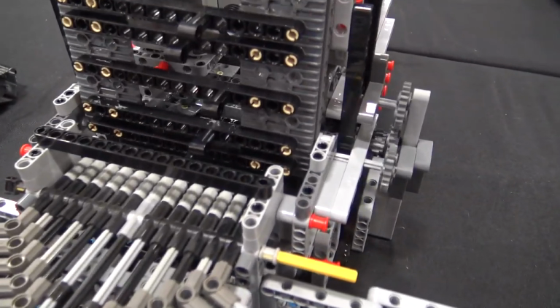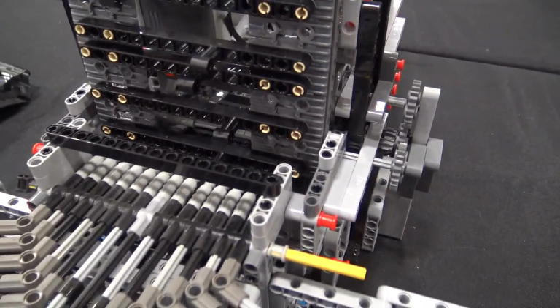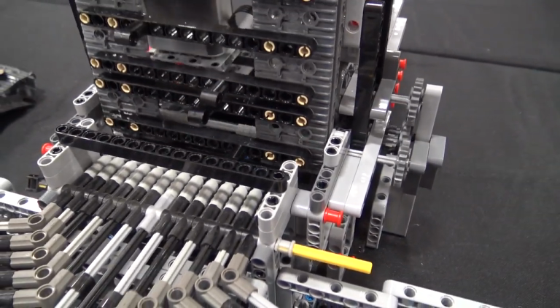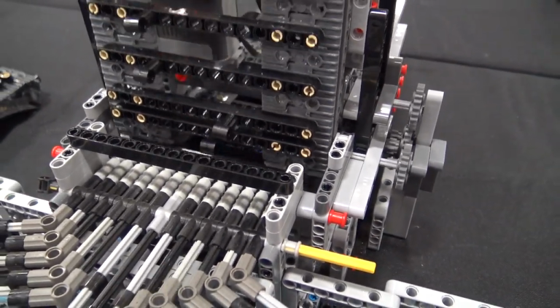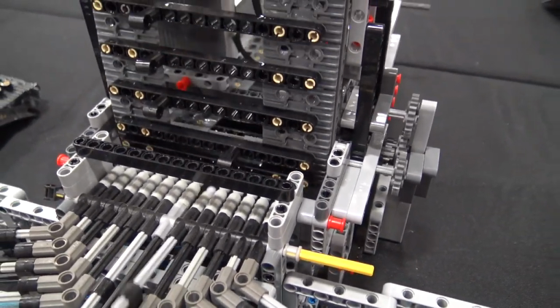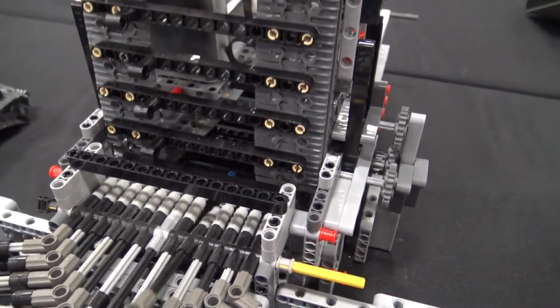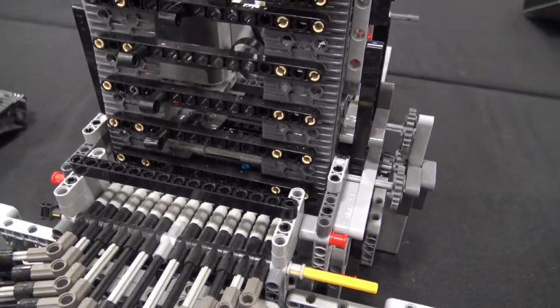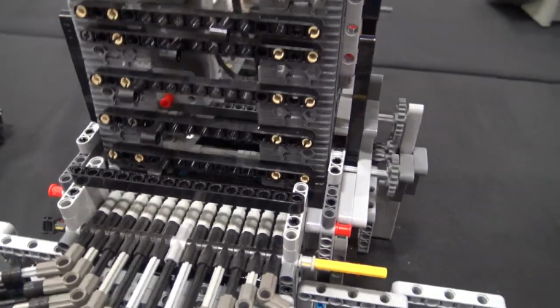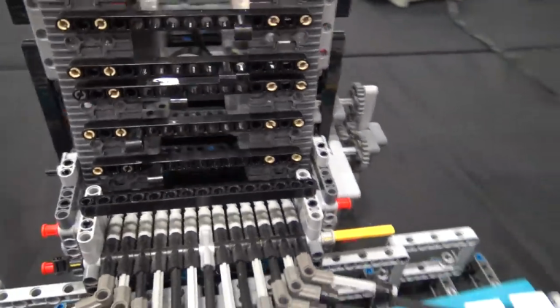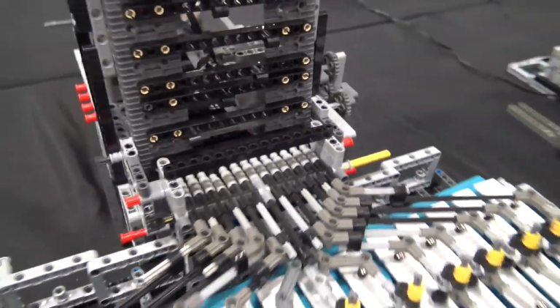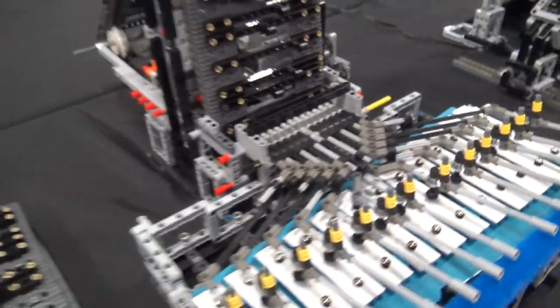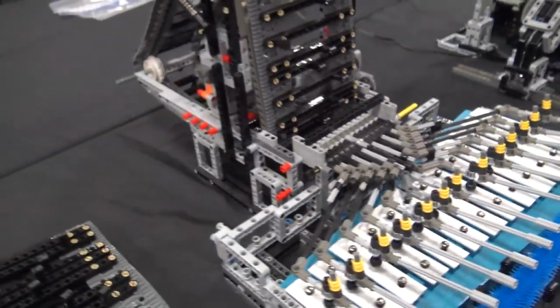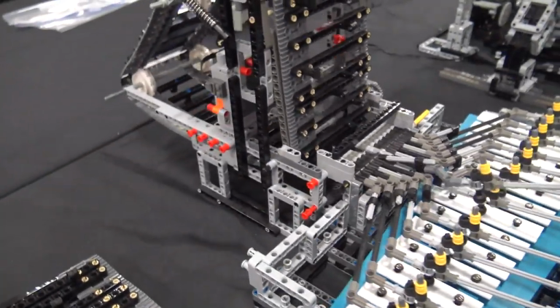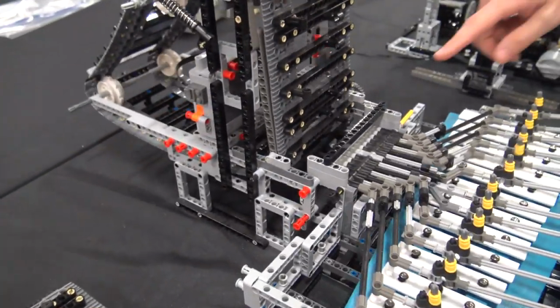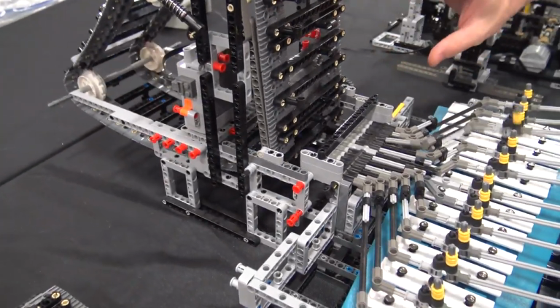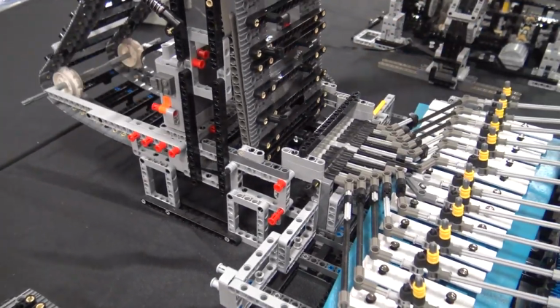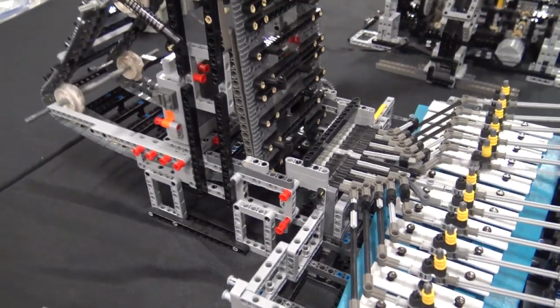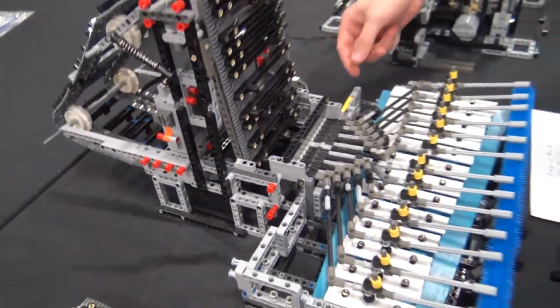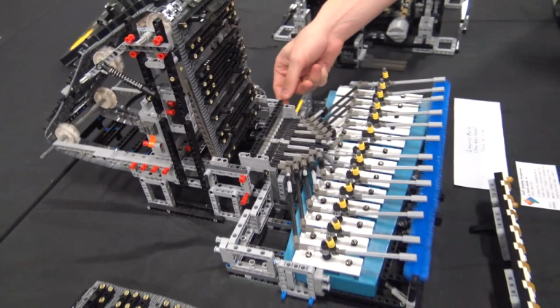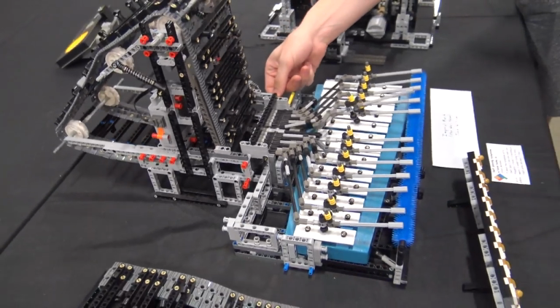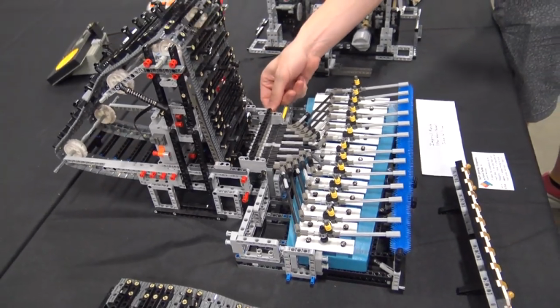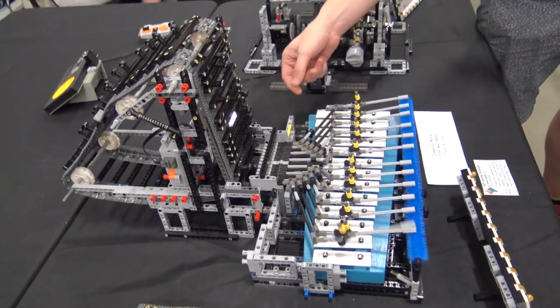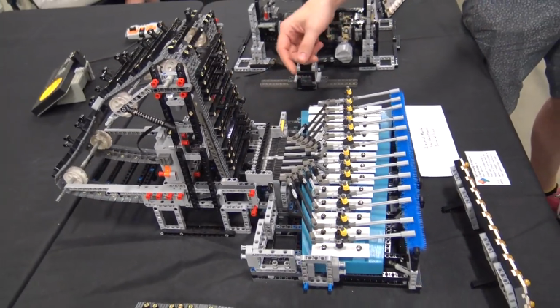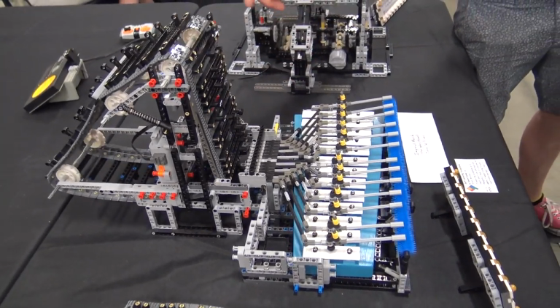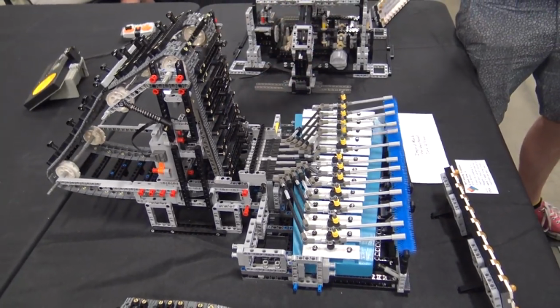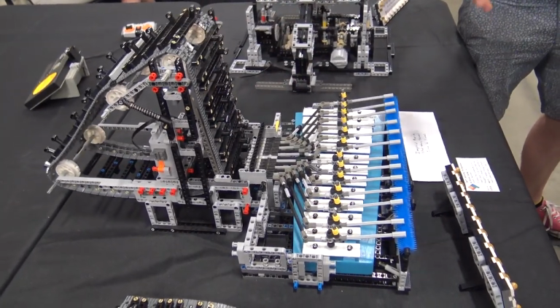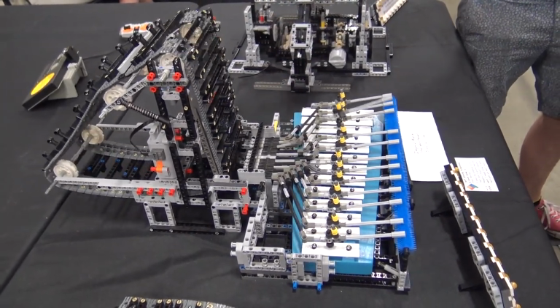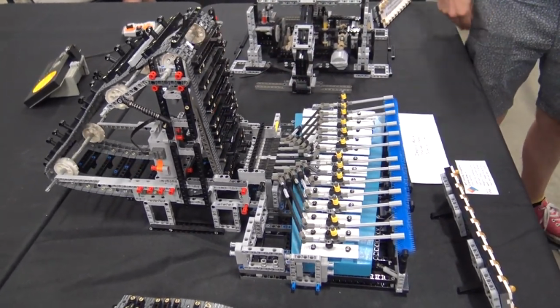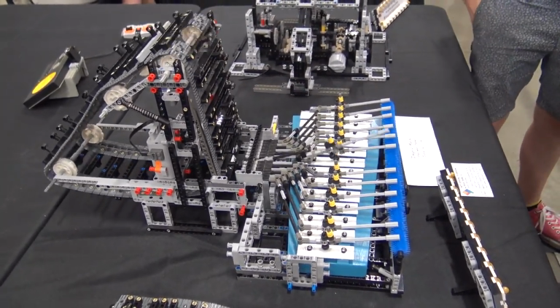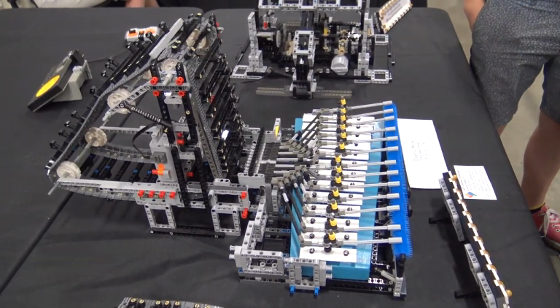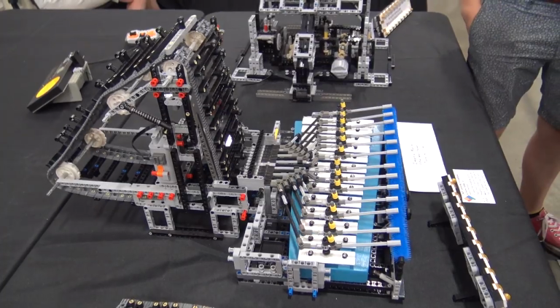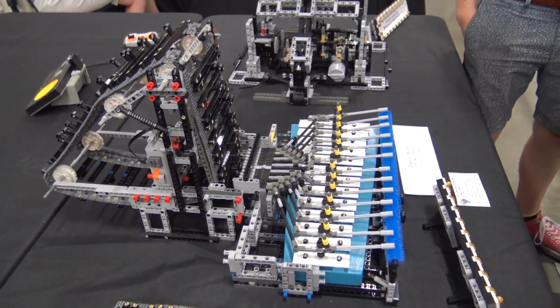And you can just pull one track out and put in the other one? Oh yeah, this whole back section here just pops off with two little pegs, and then the chain just comes right off. You put another one on — you can change songs in 30 seconds.